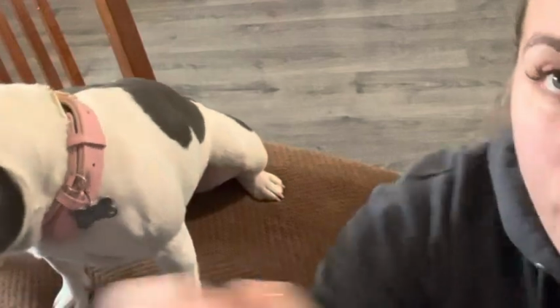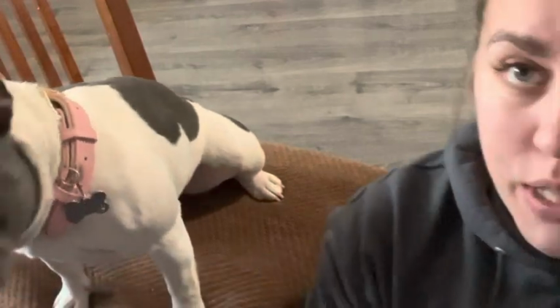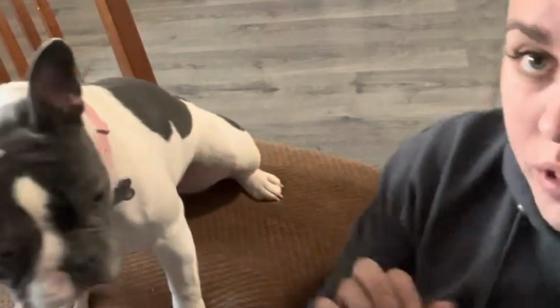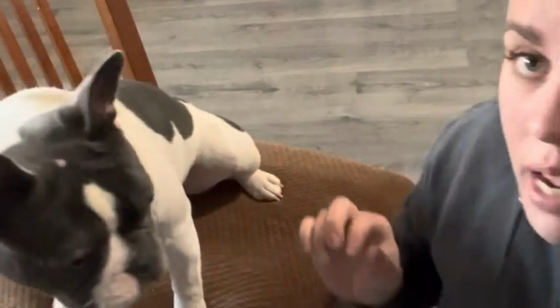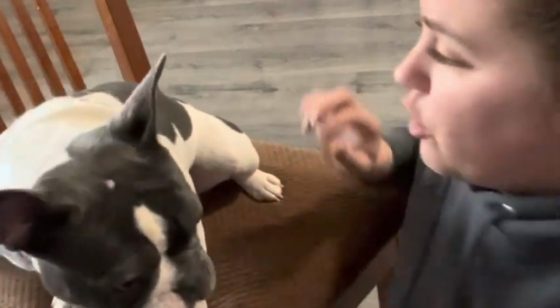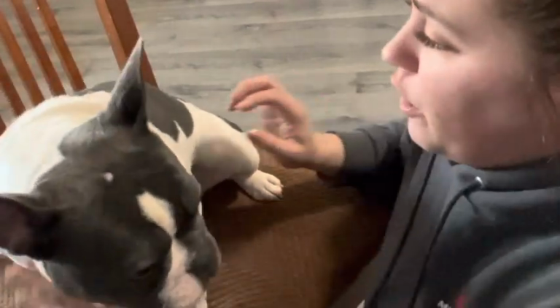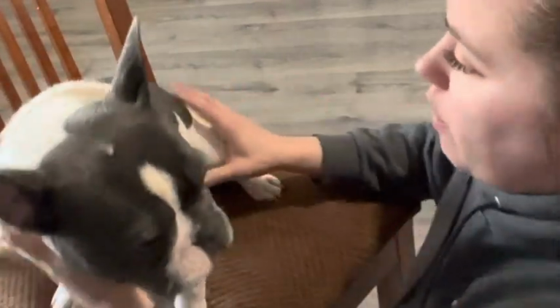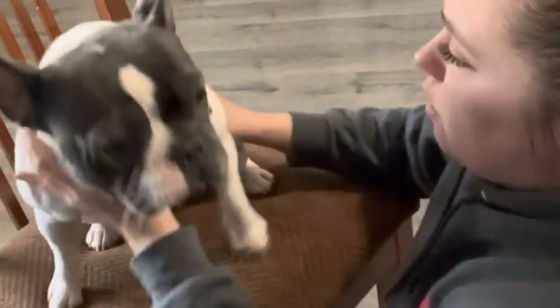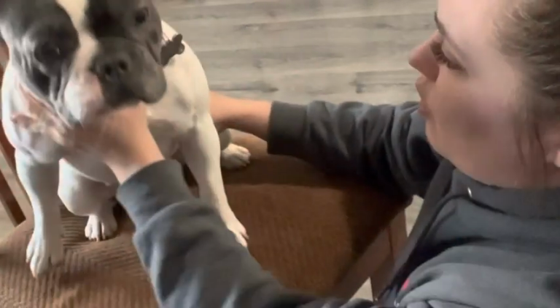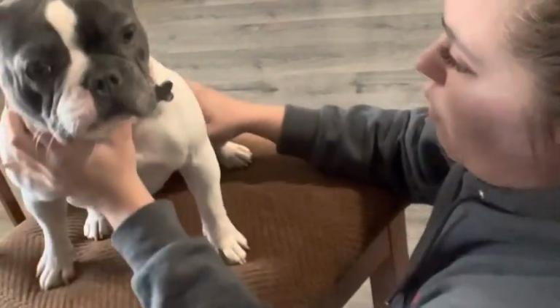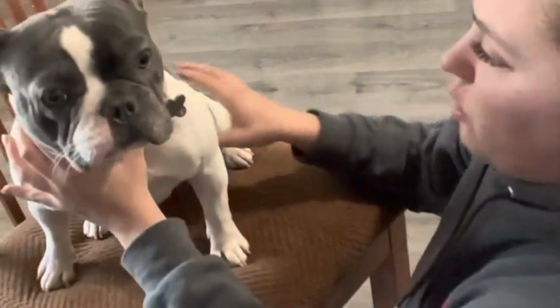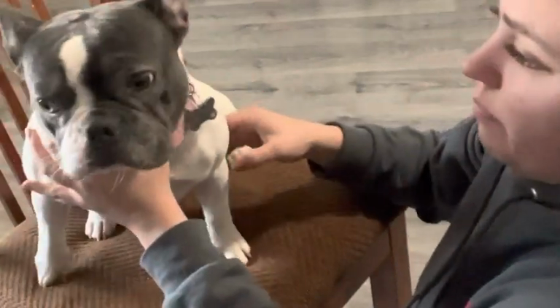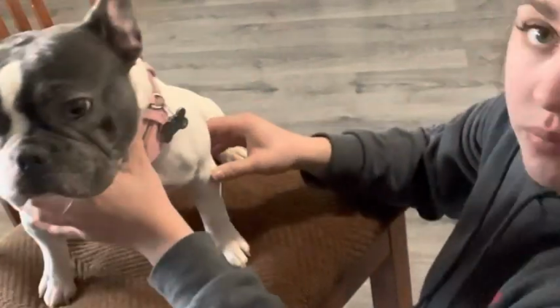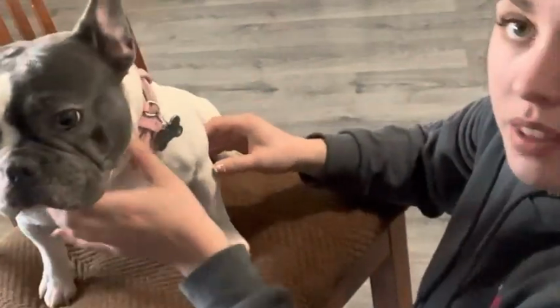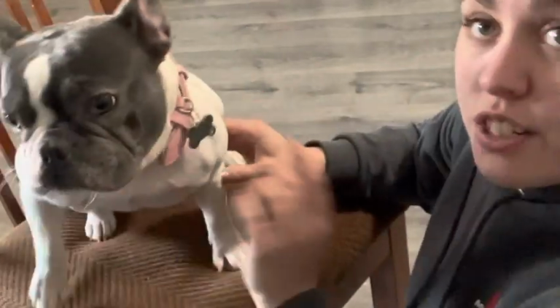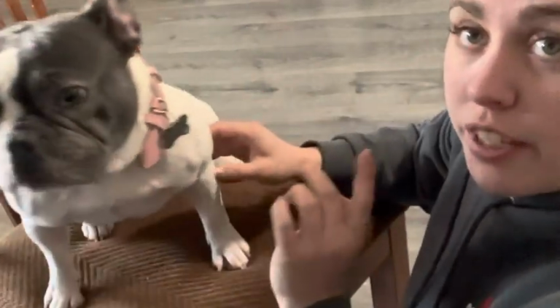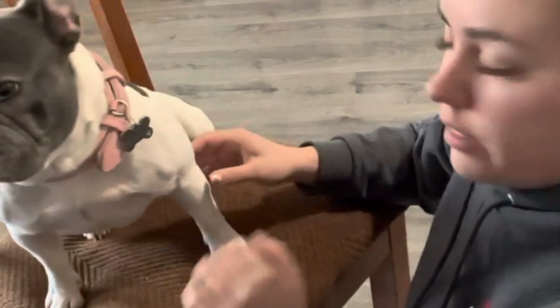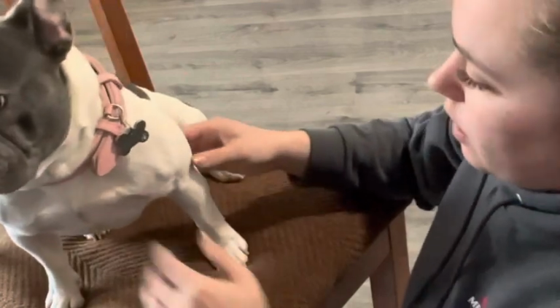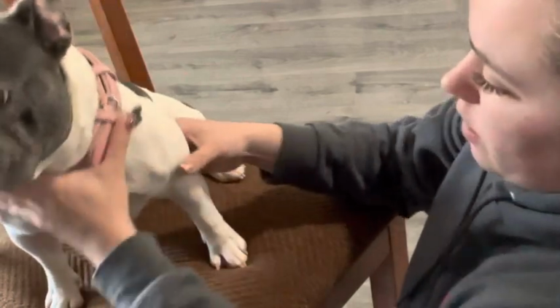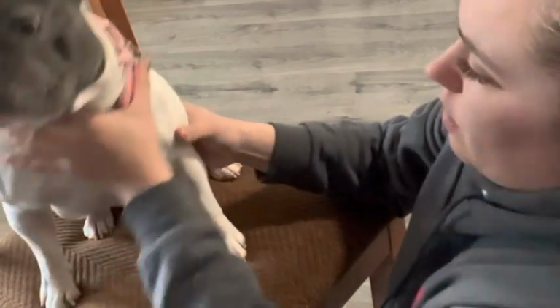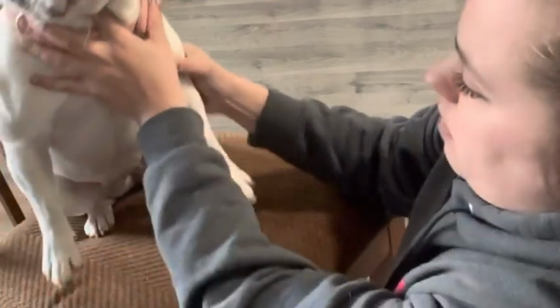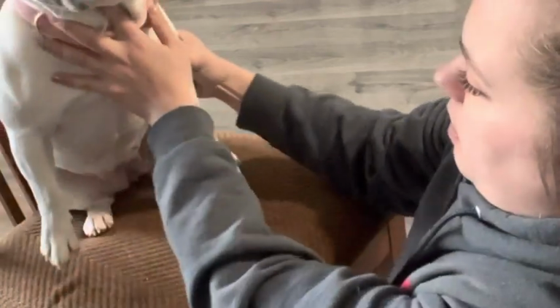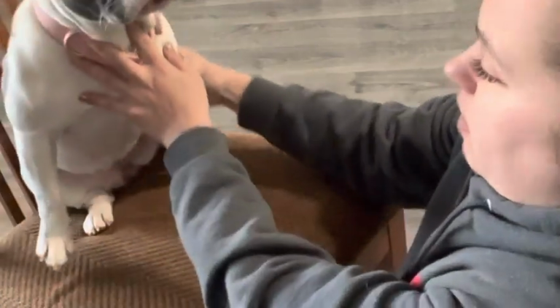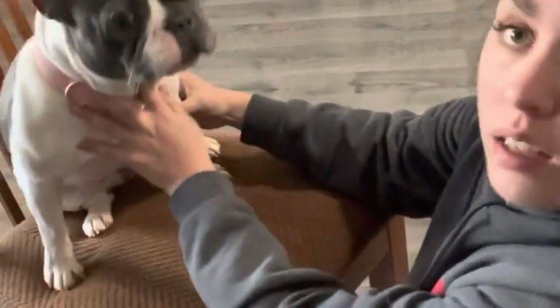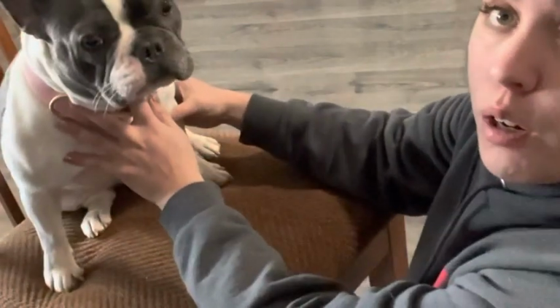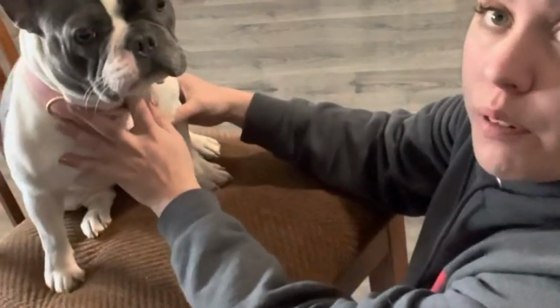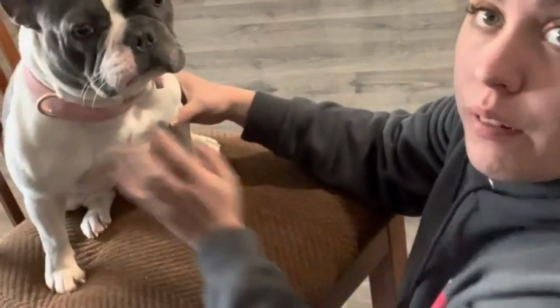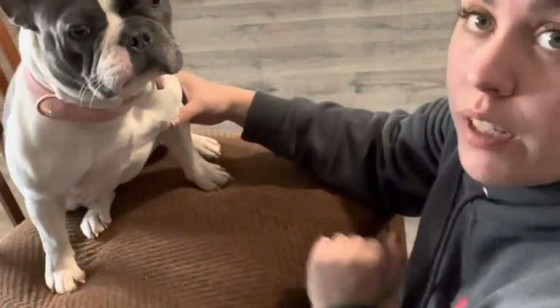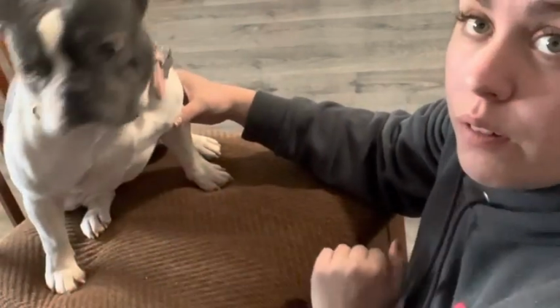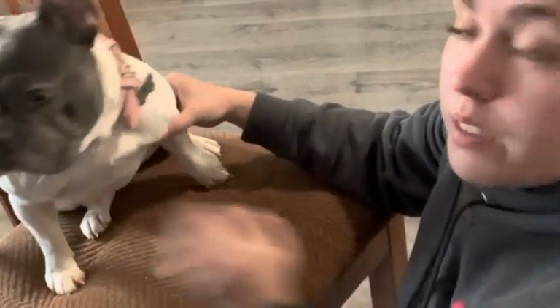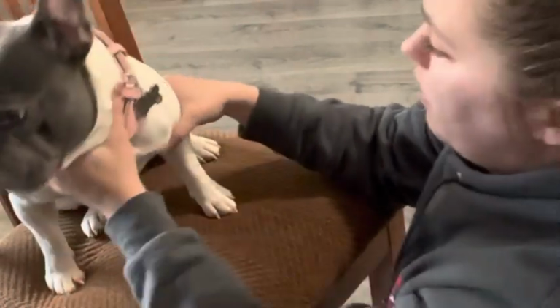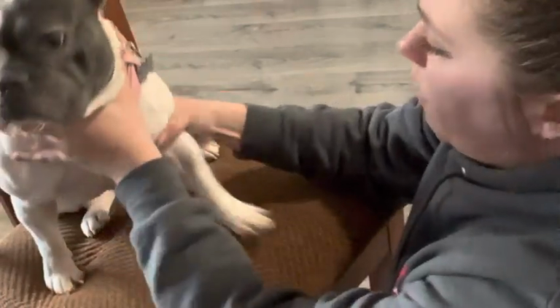Okay, so today I'm going to show you how to do a blood draw. This is Dahlia. I hope the video is in the right spot, okay.